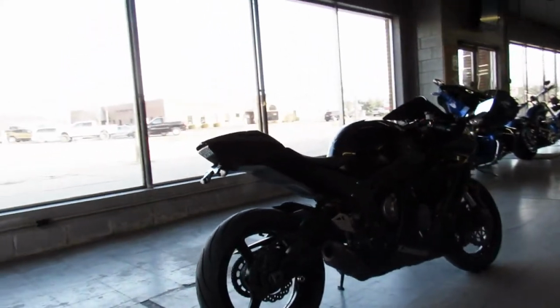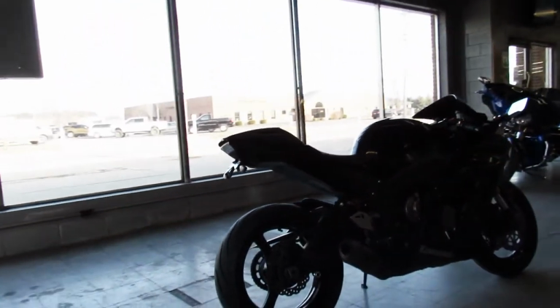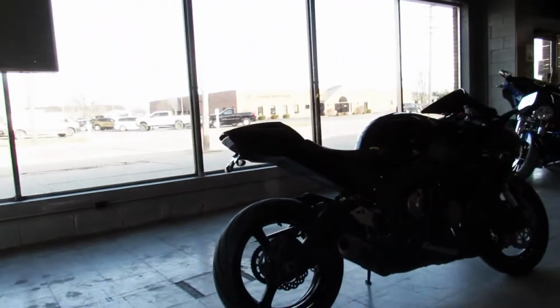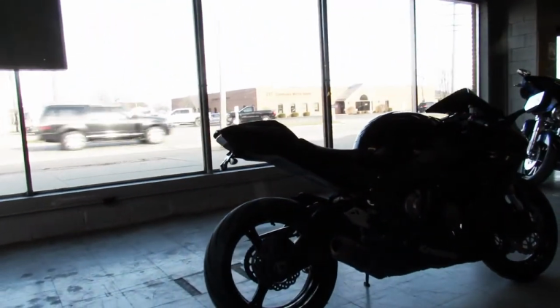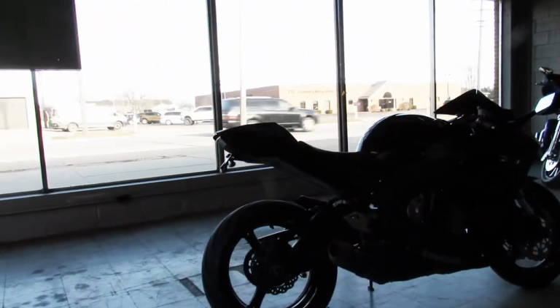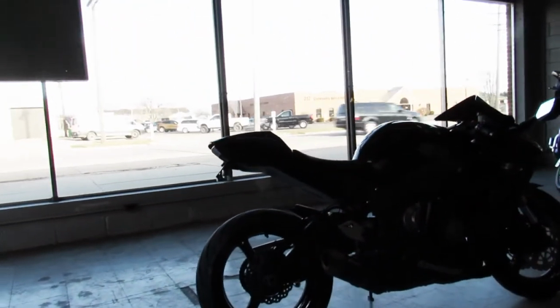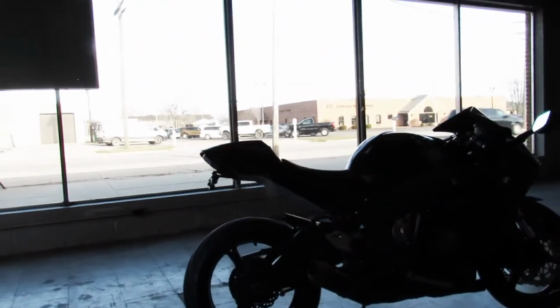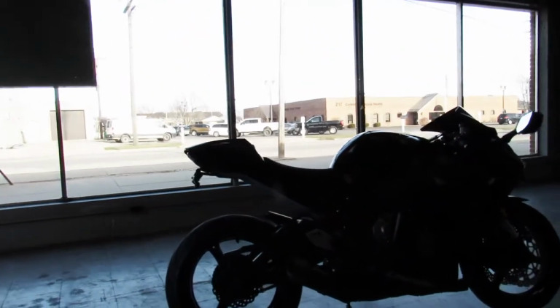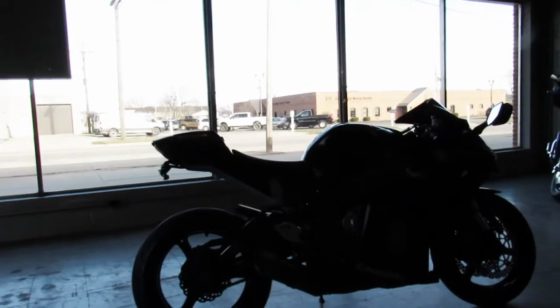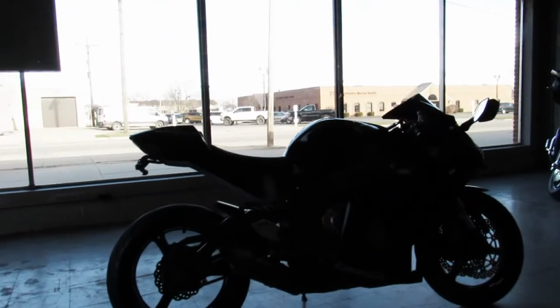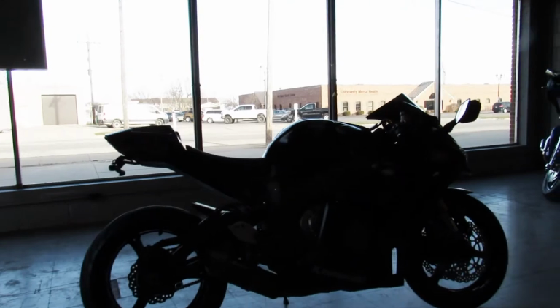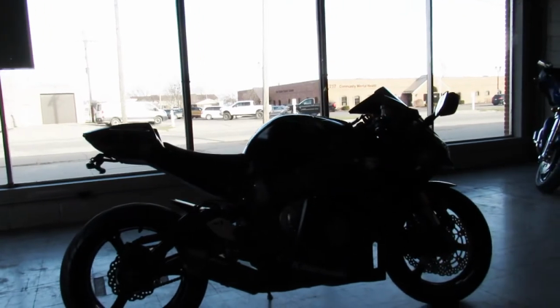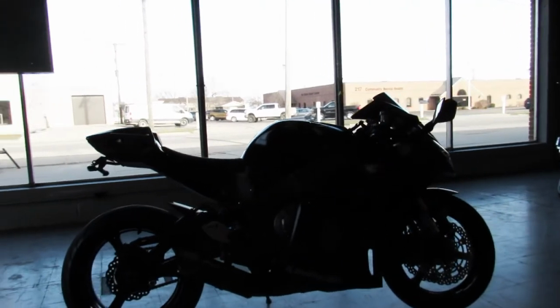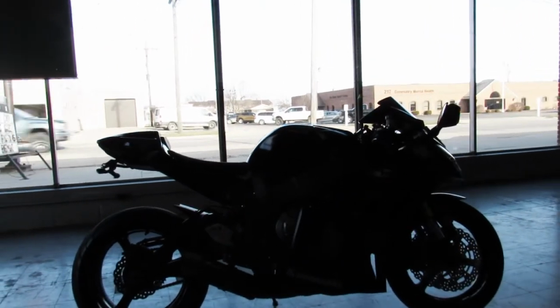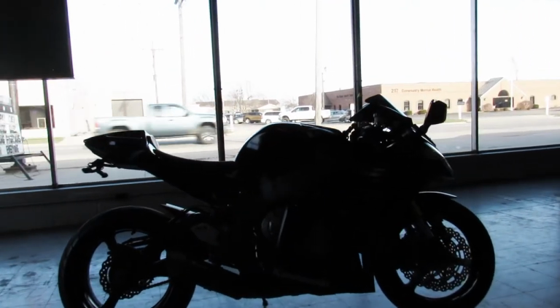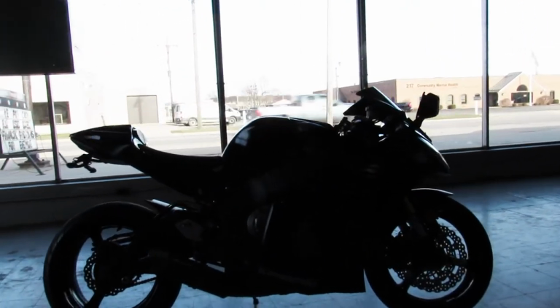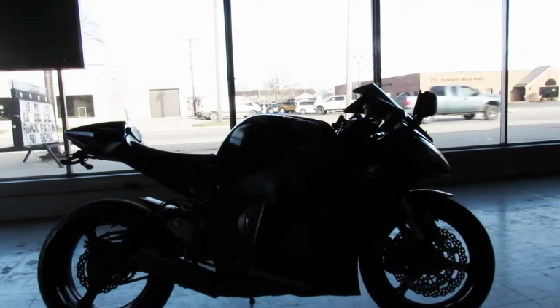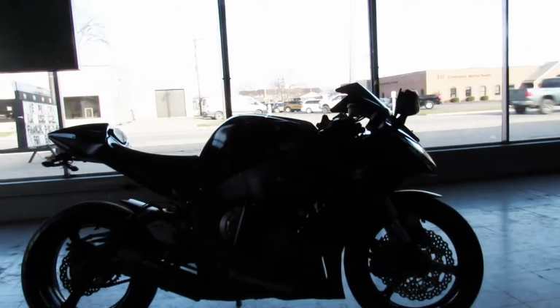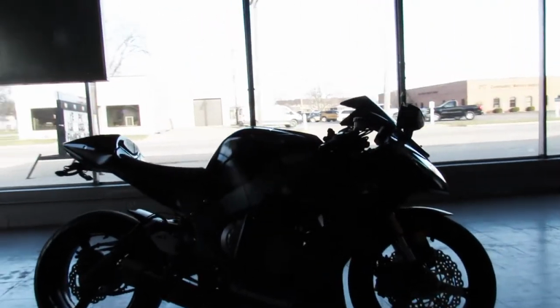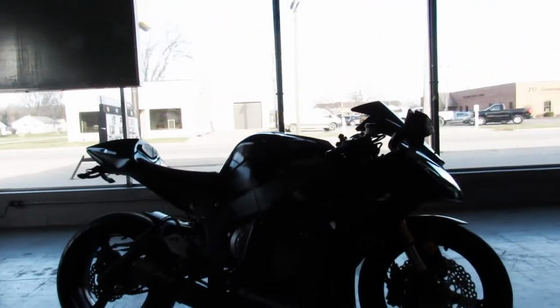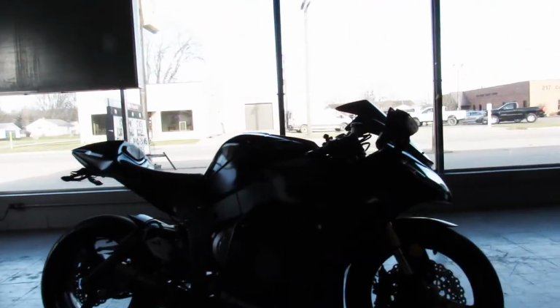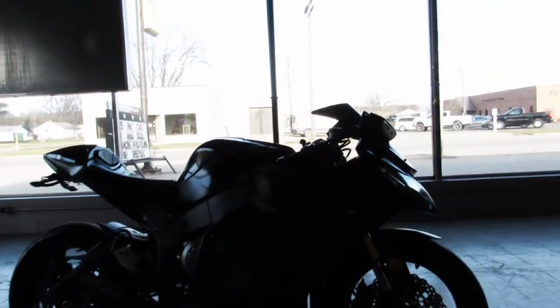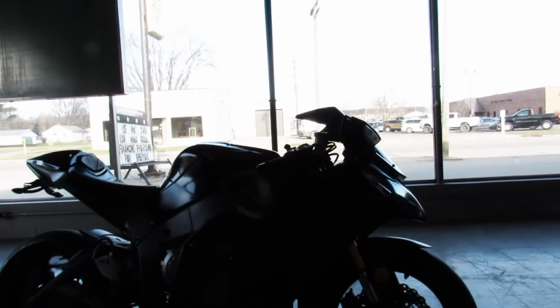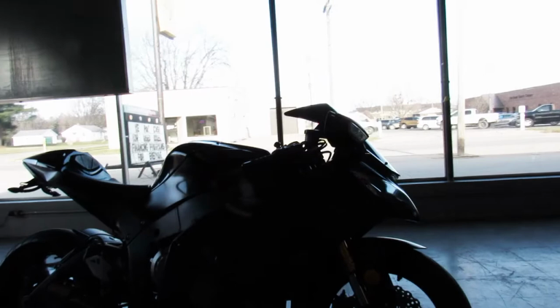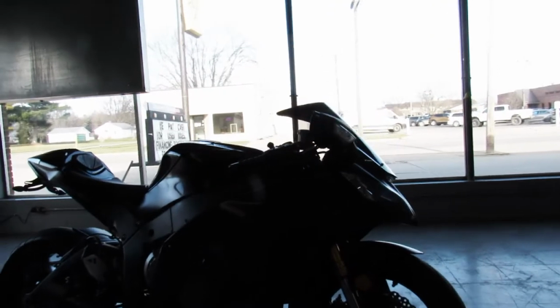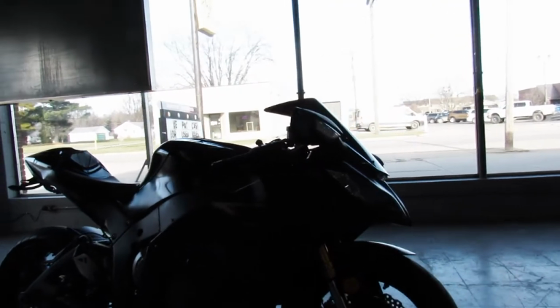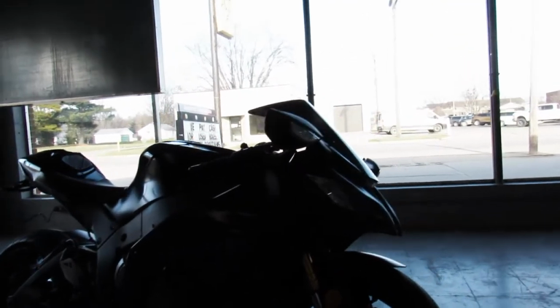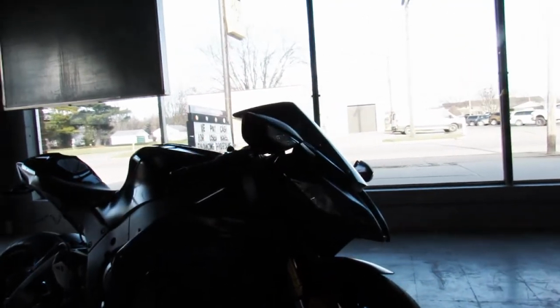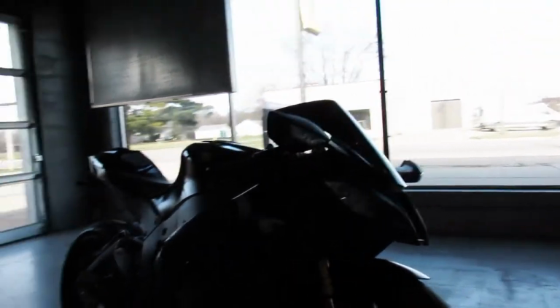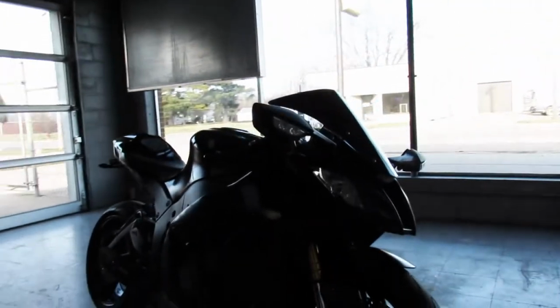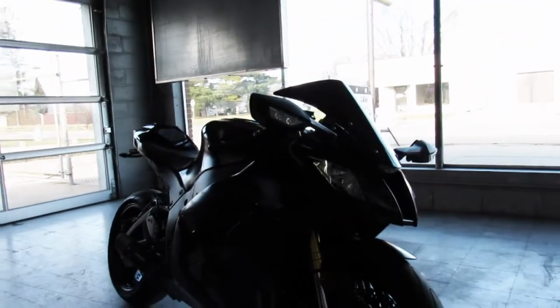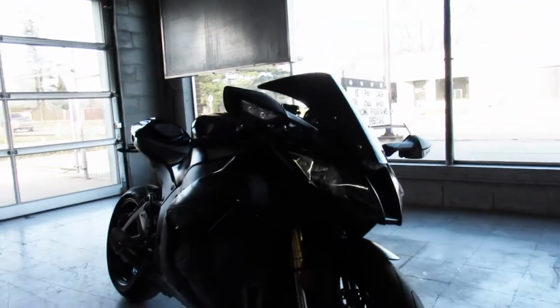Just serviced here at the dealership, inspected, certified, all the fluids have been changed. This one is ready for the road. You can ride in the front of the pack and look good doing it on the 2014 ZX10R at Approval PowerSports.